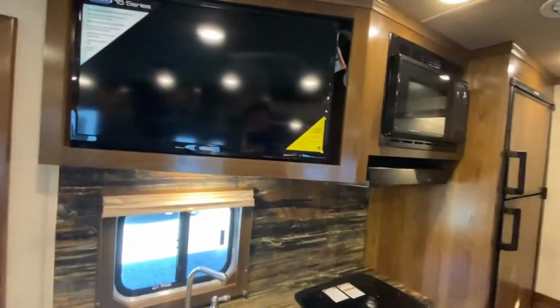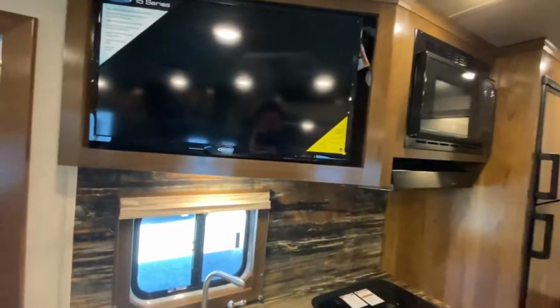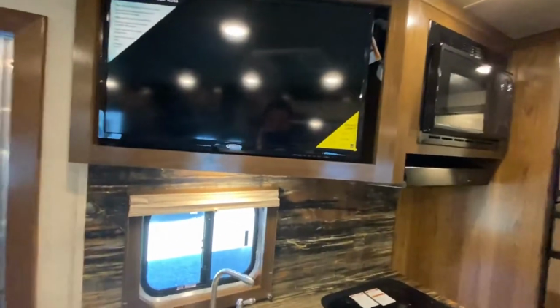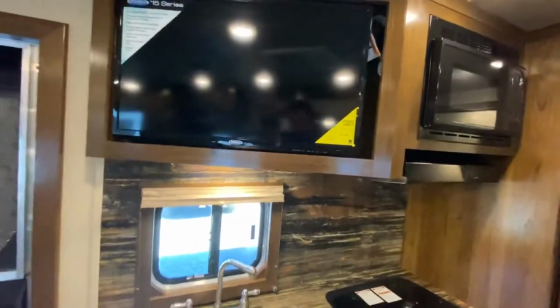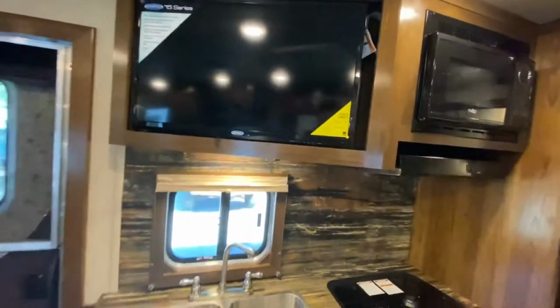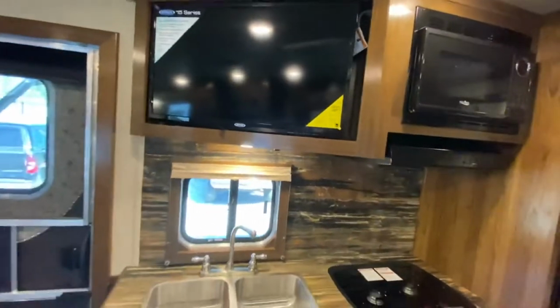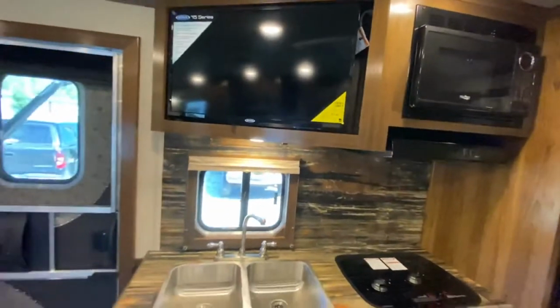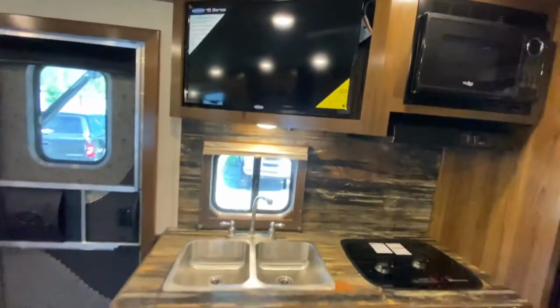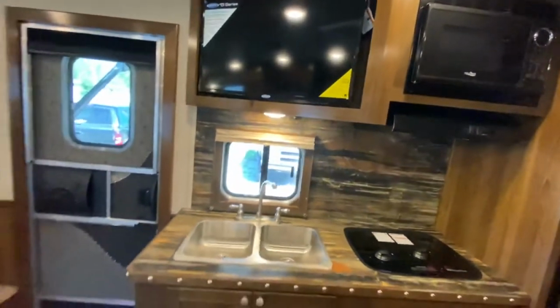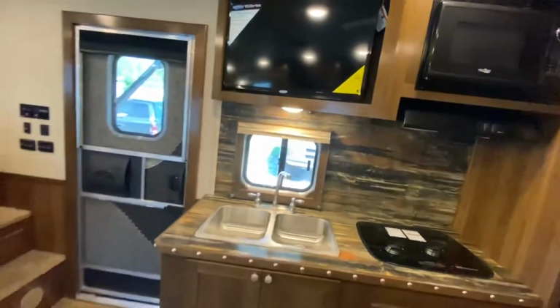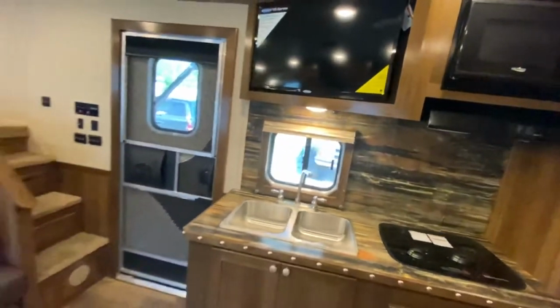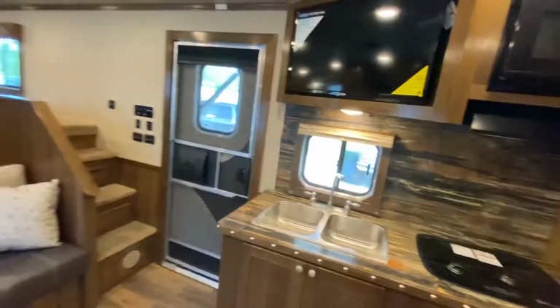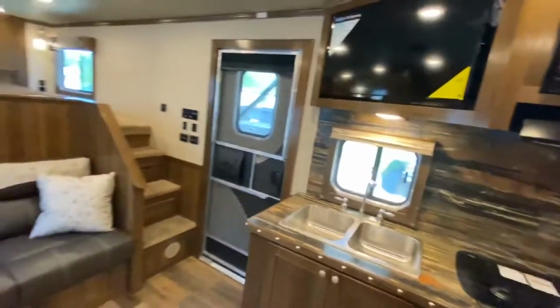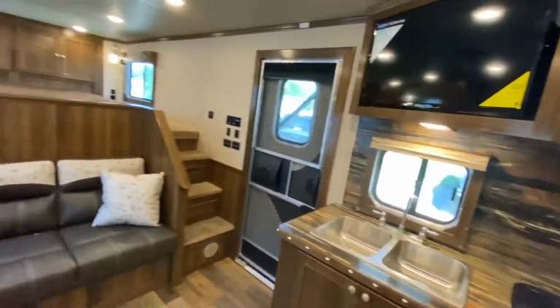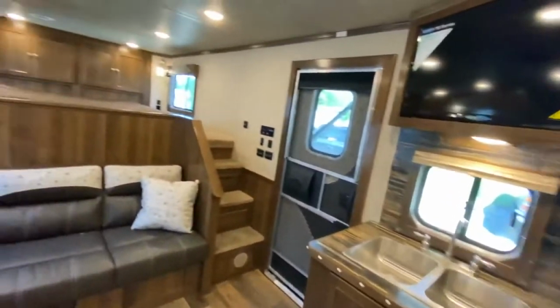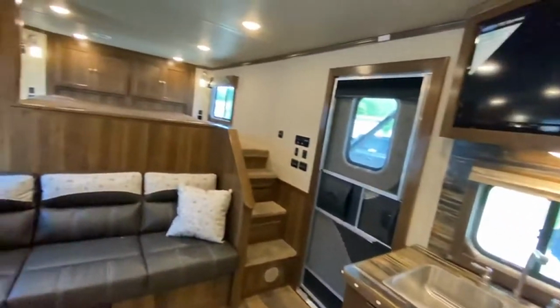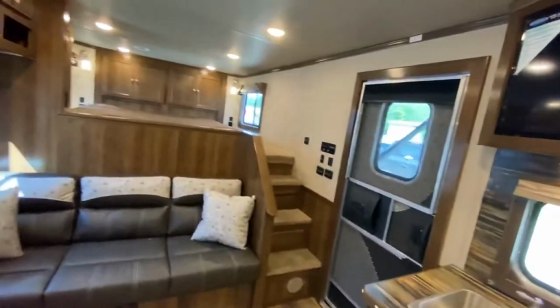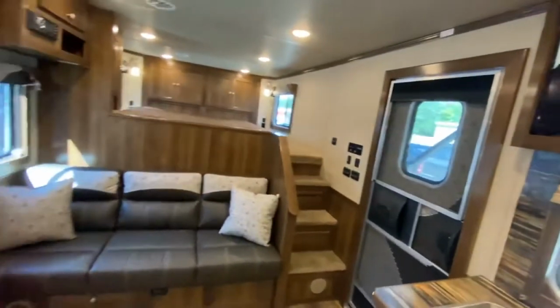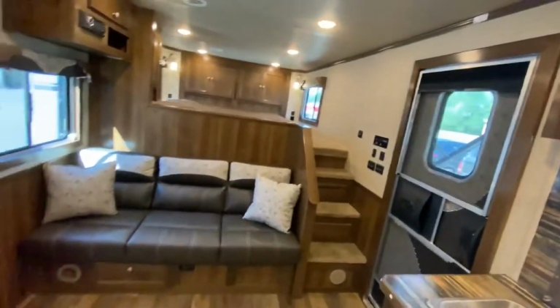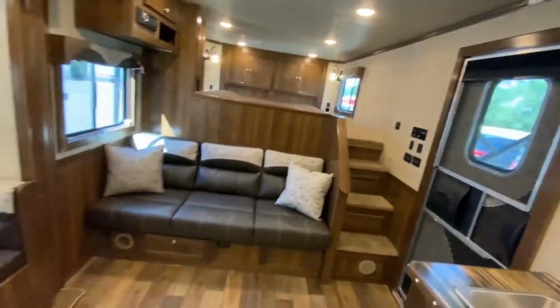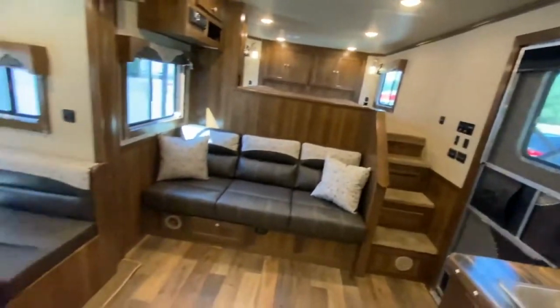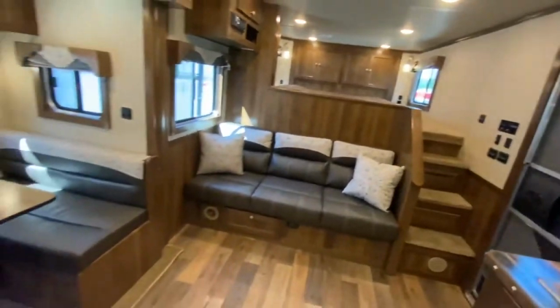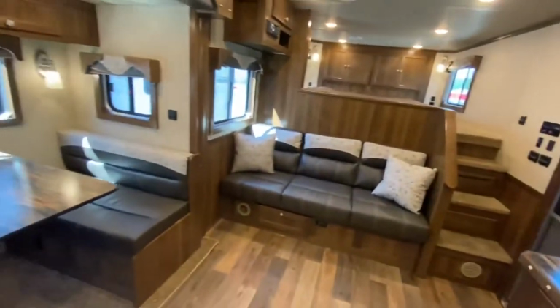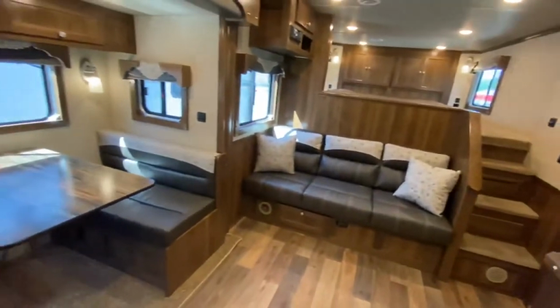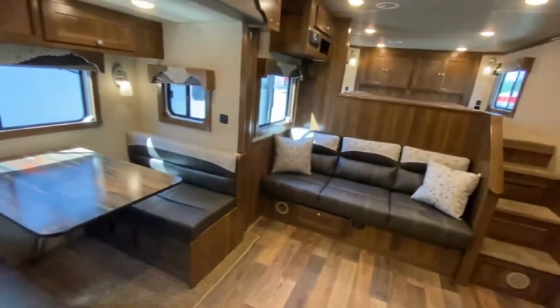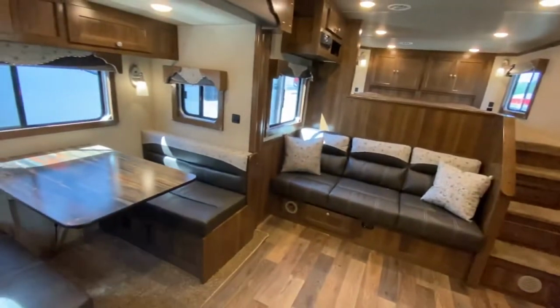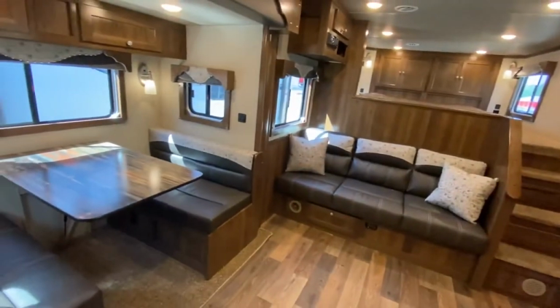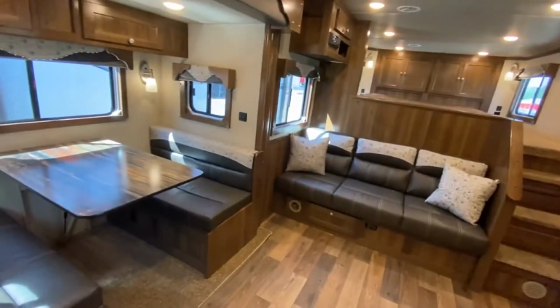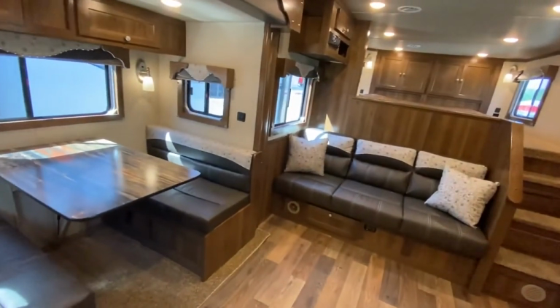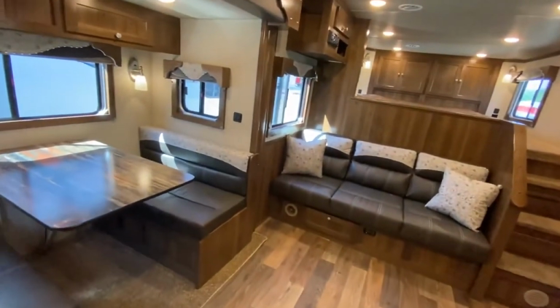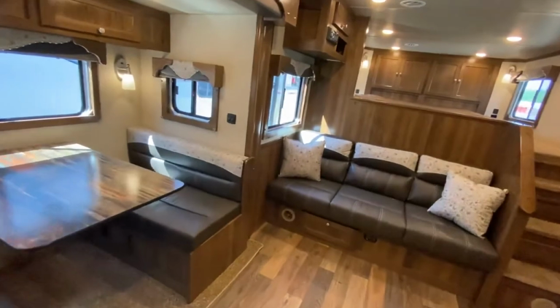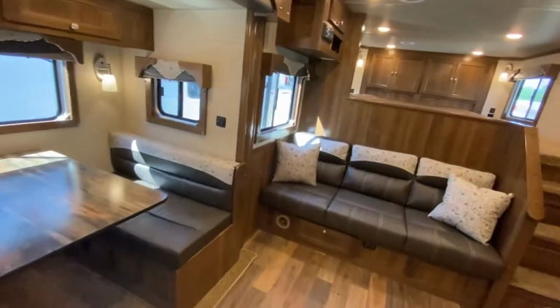The television is also very conveniently located — whether you're in the gooseneck, on the sofa, or at the dinette, there's really not a bad seat in the house.